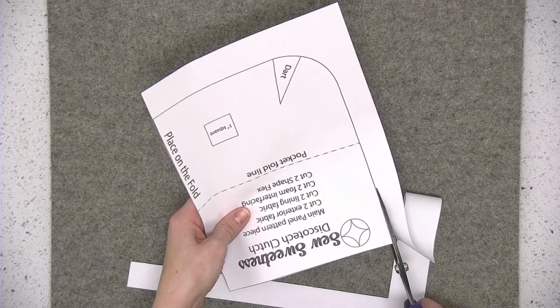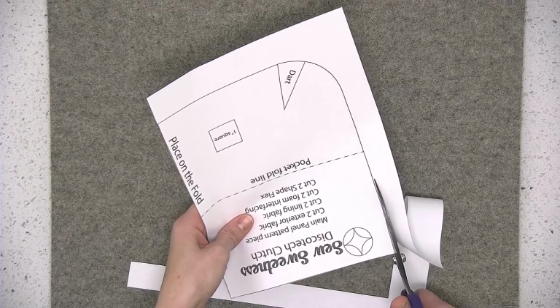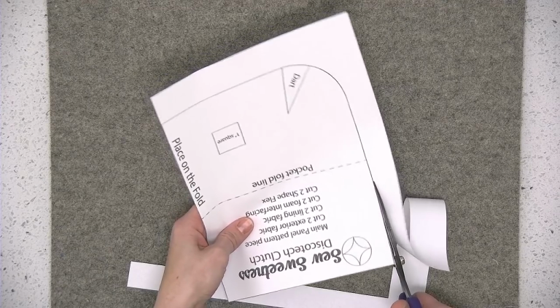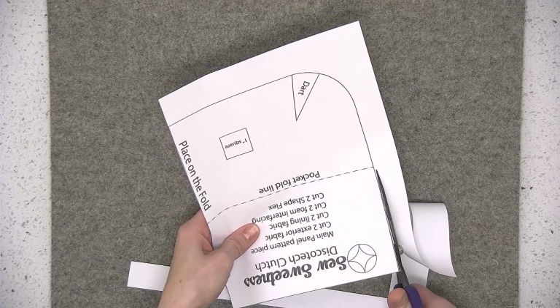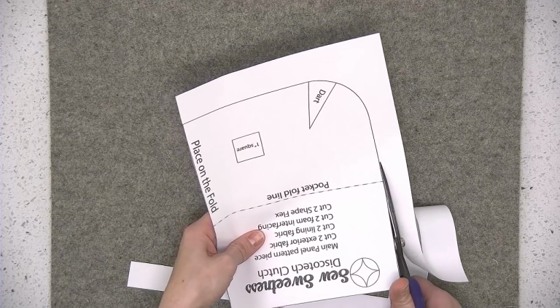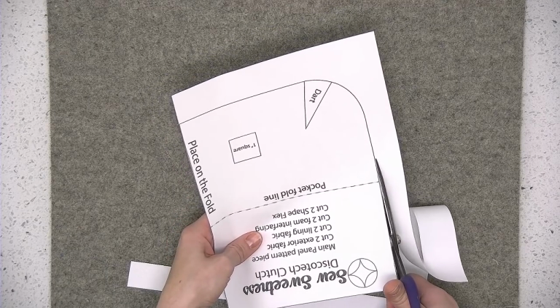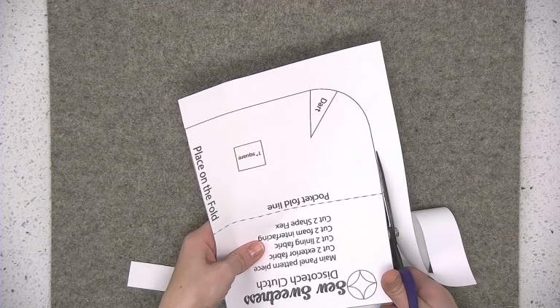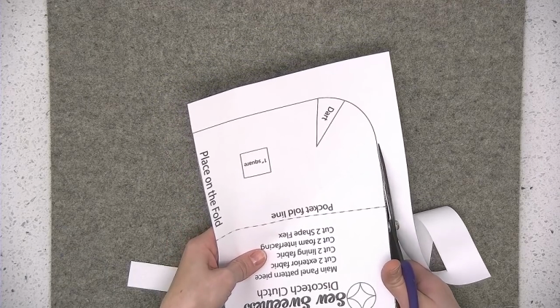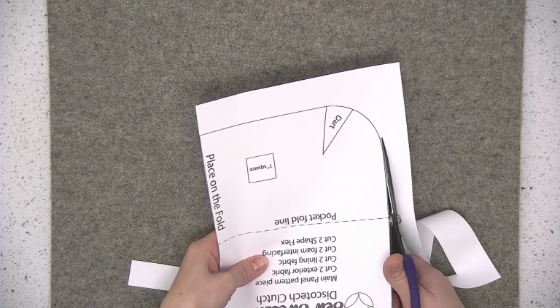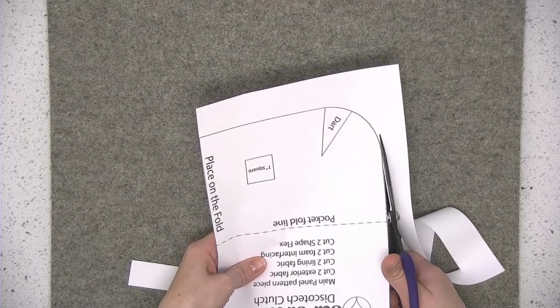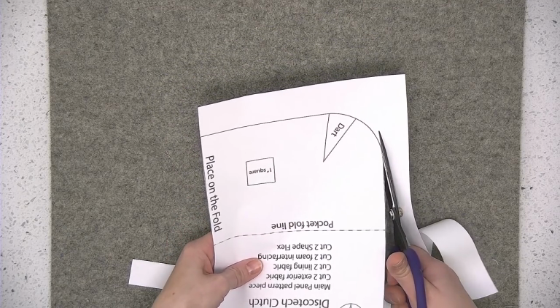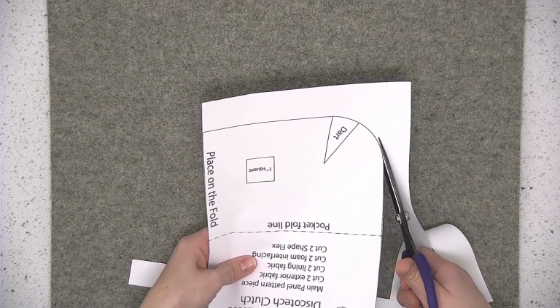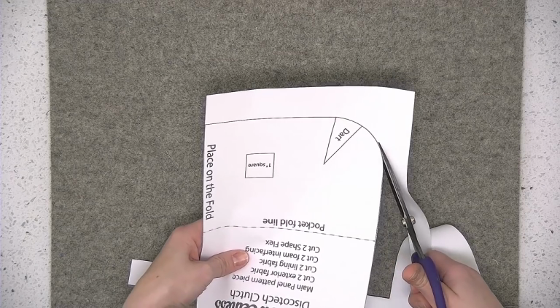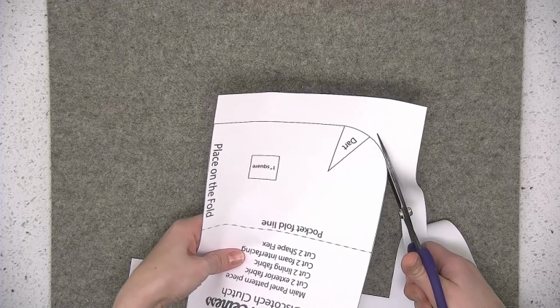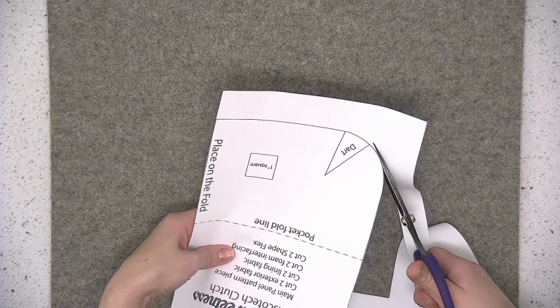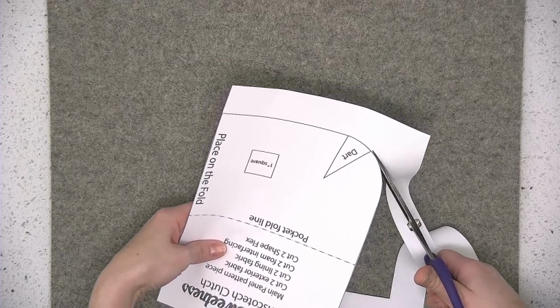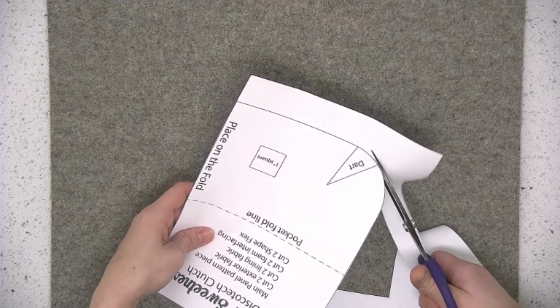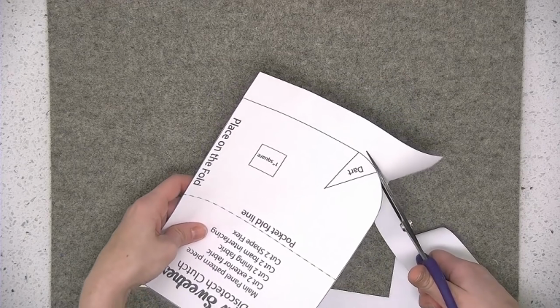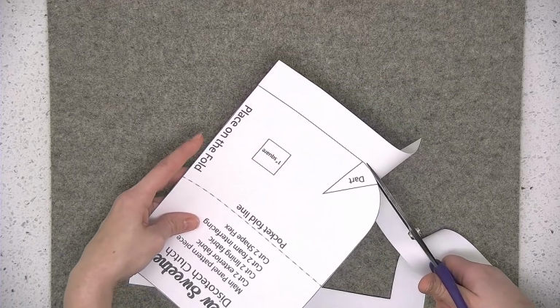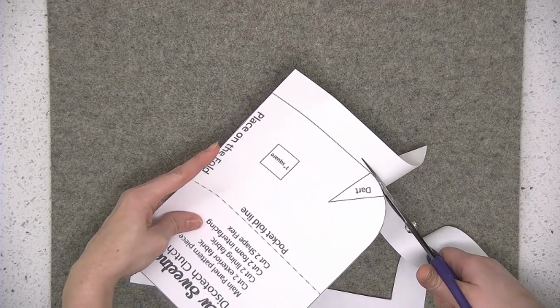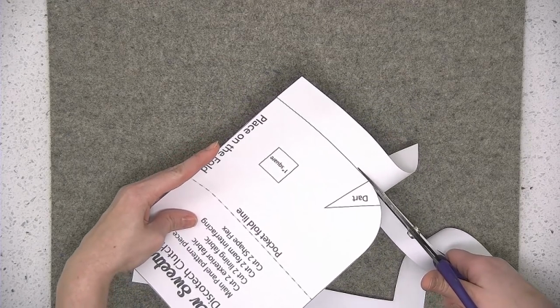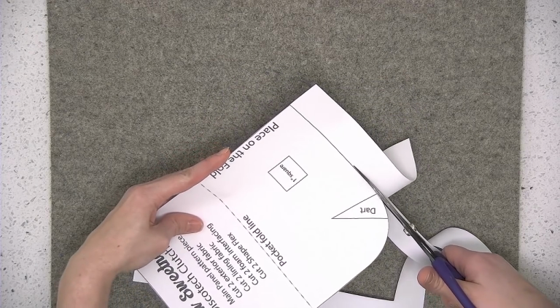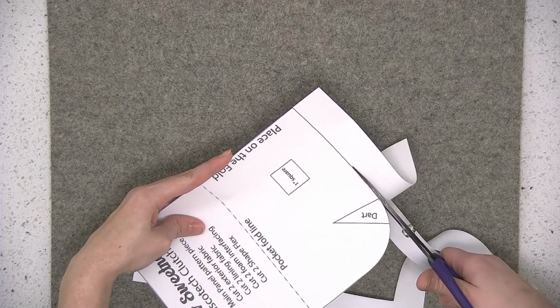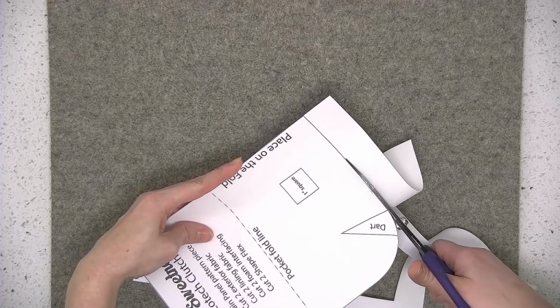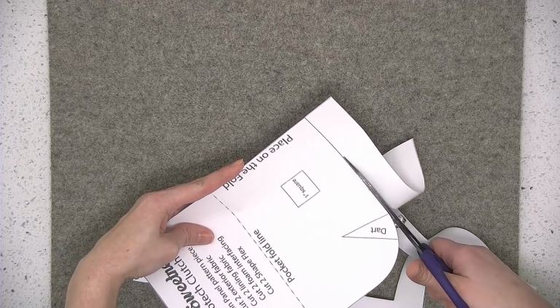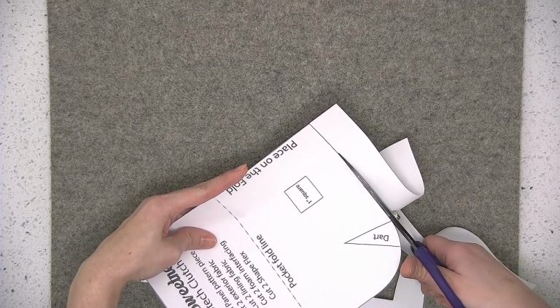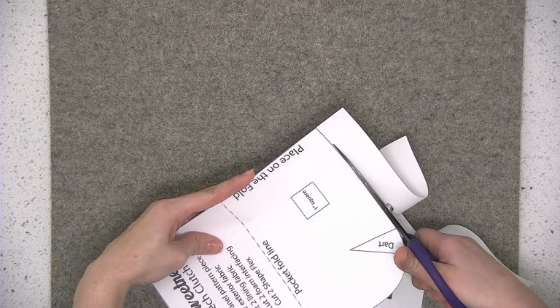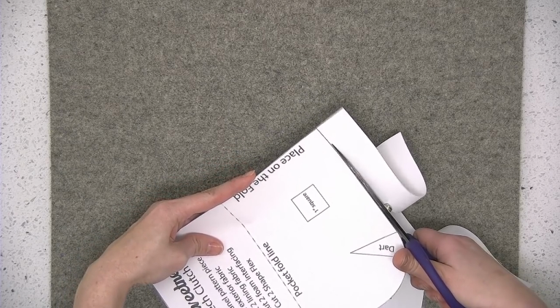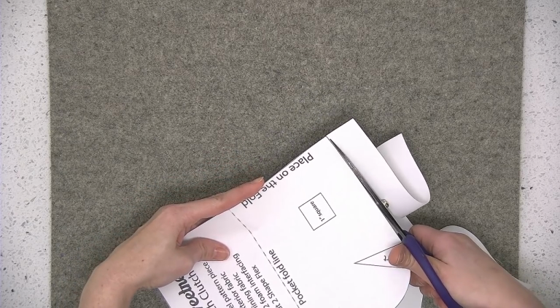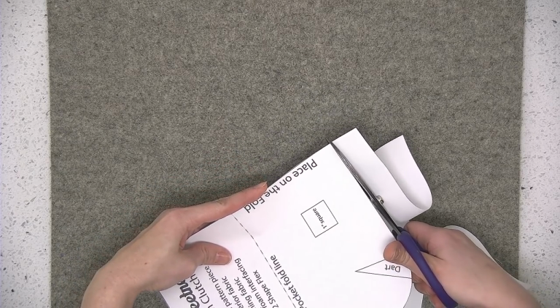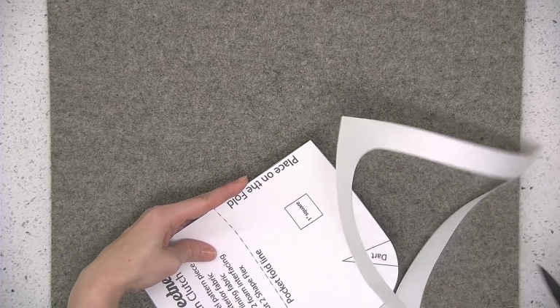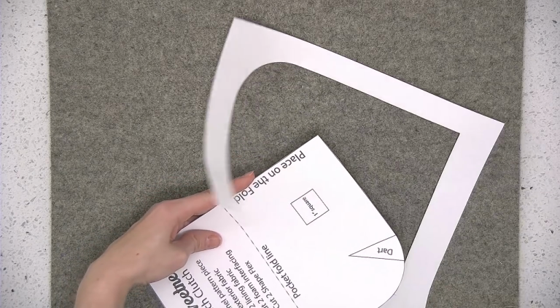You'll be using this pattern piece to cut out according to the cutting instructions in the pattern. So you'll be cutting from lining fabric, exterior fabric, shapeflex interfacing, and foam interfacing.